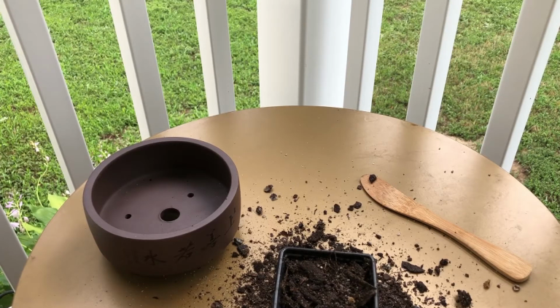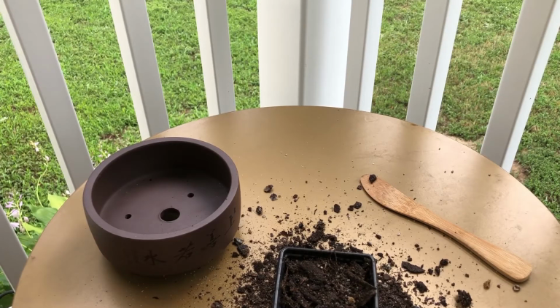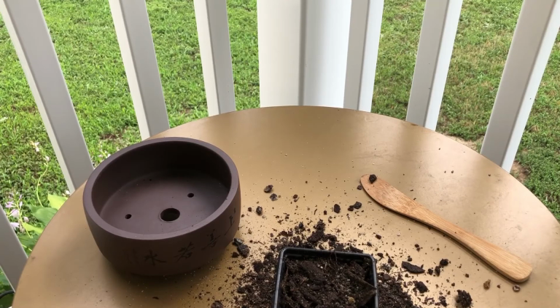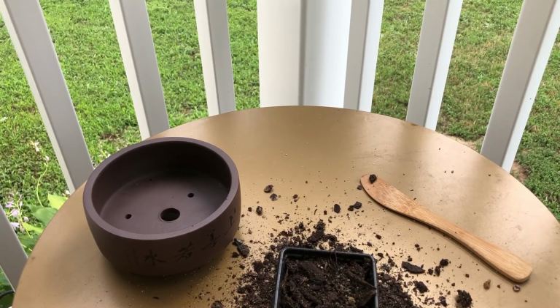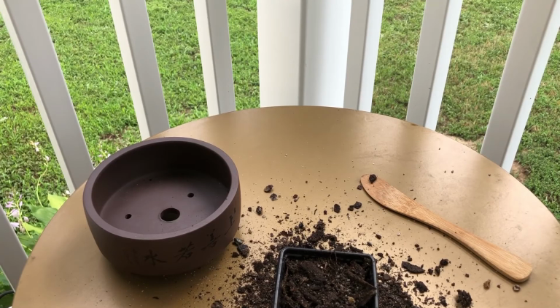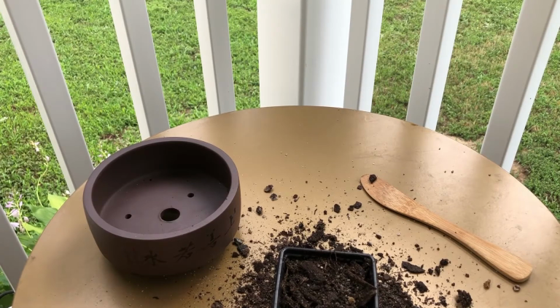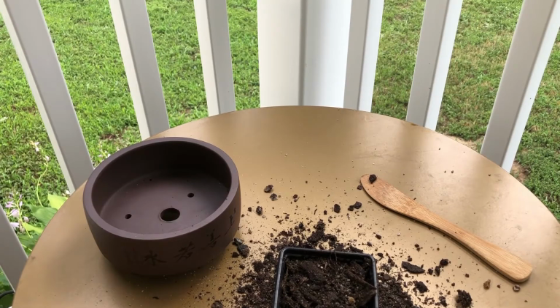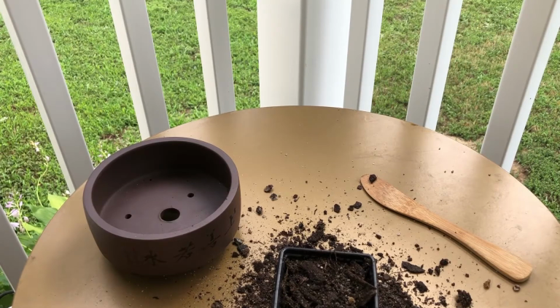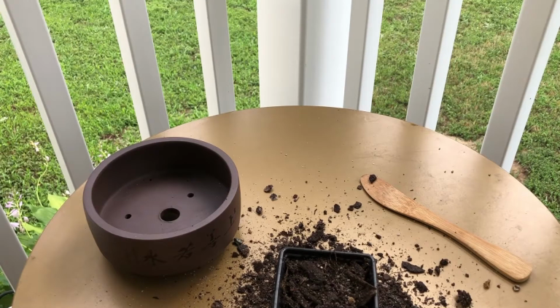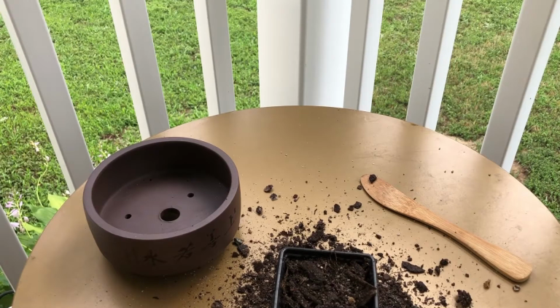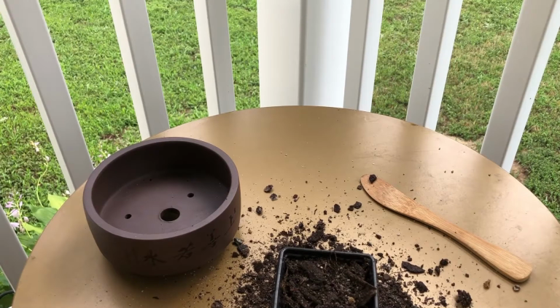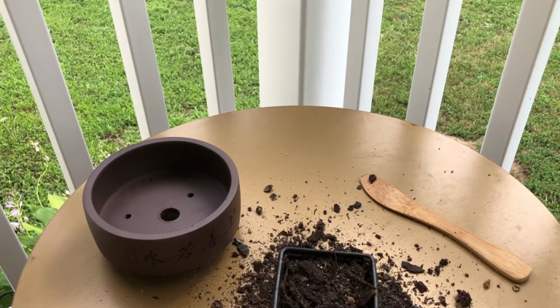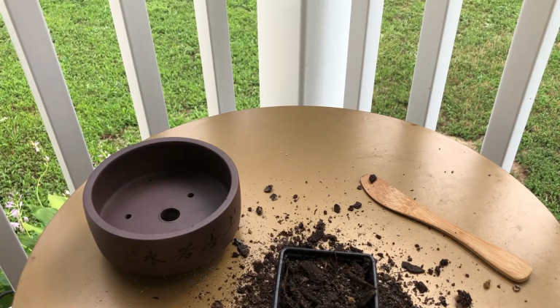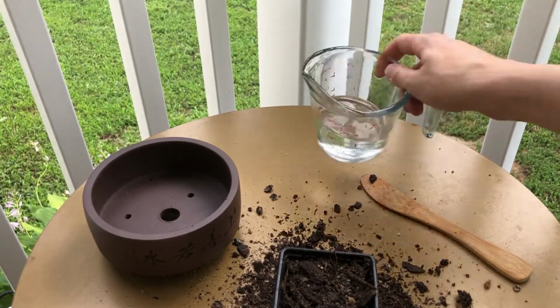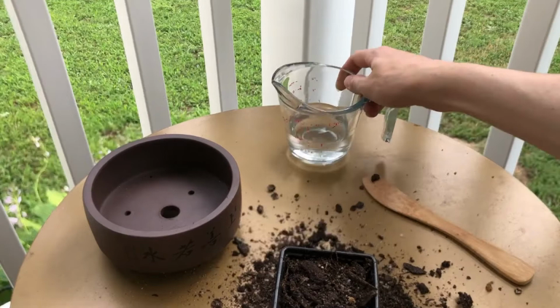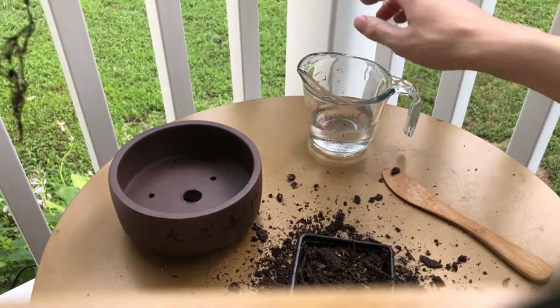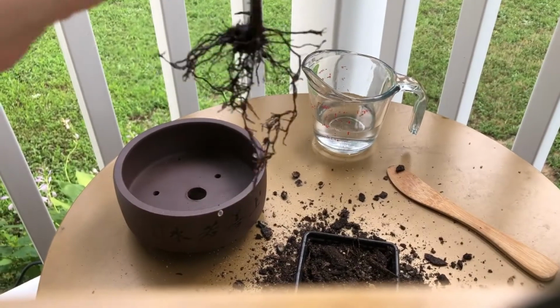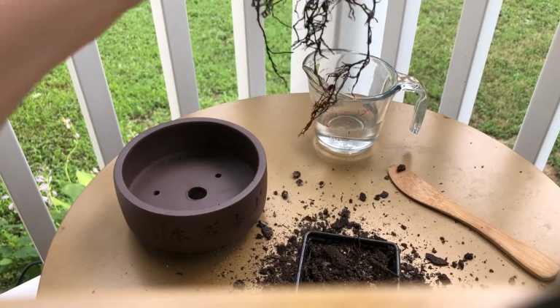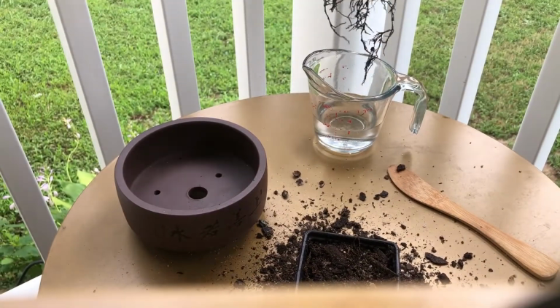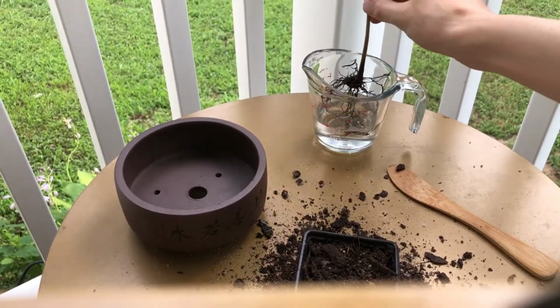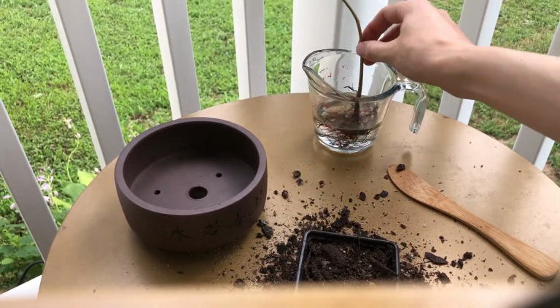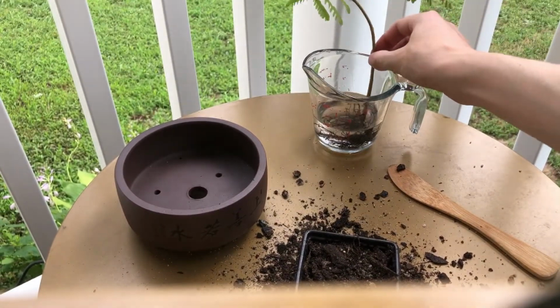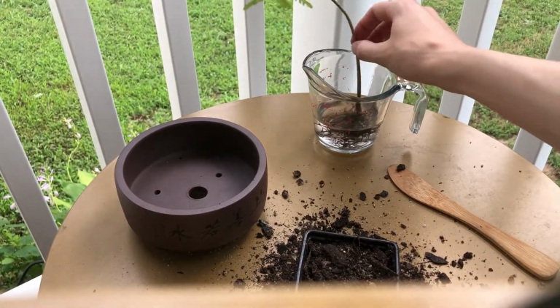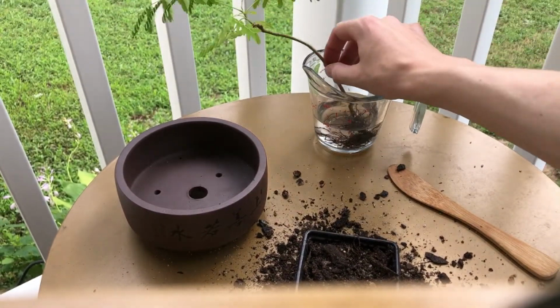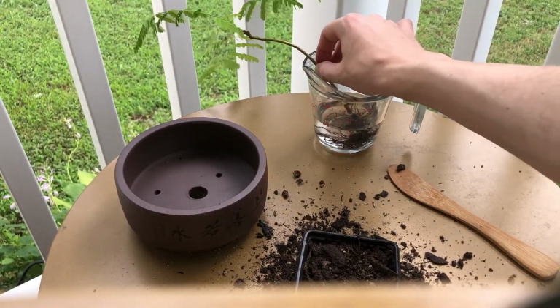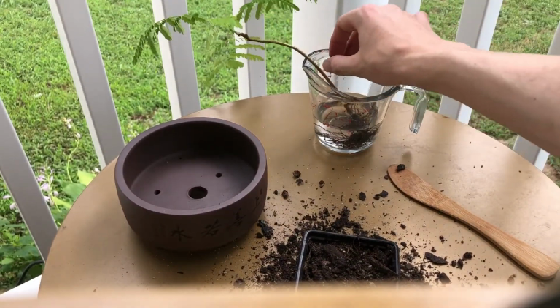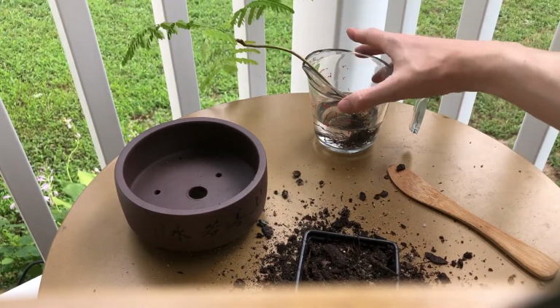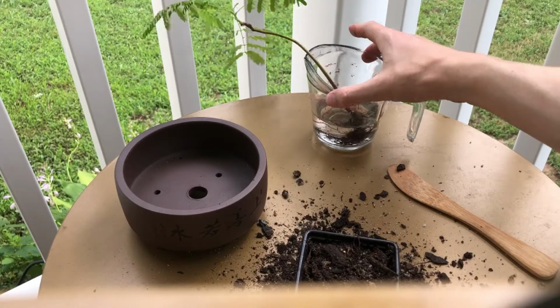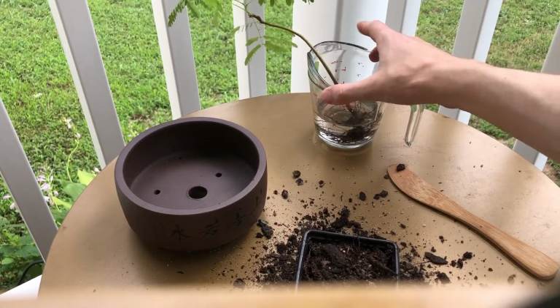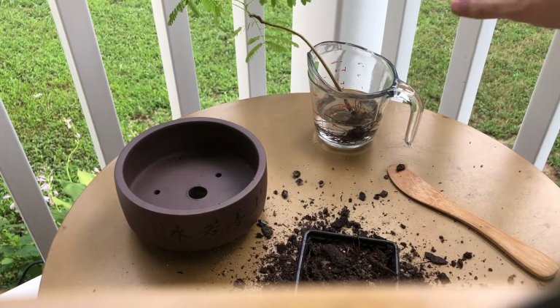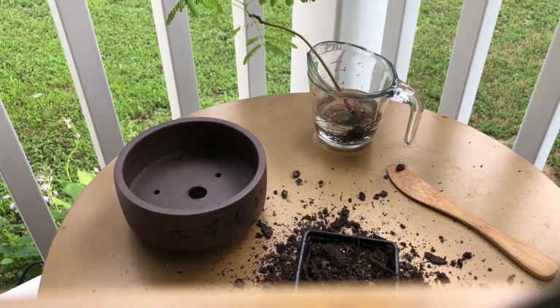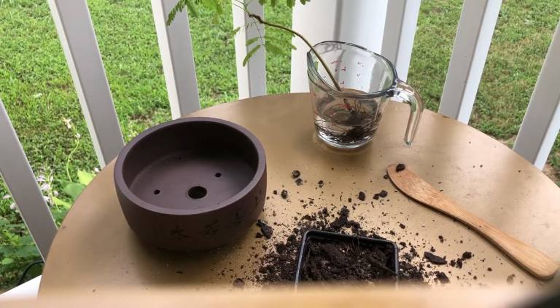I'm just going to fill up a little cup of water and let the tree rest in there while I work on setting up its new pot.